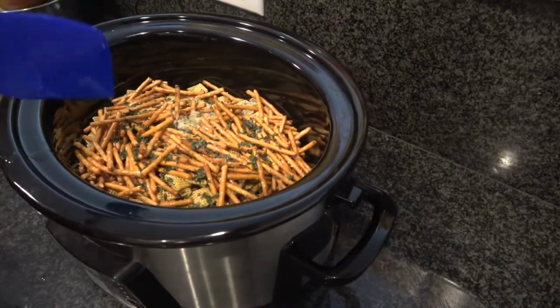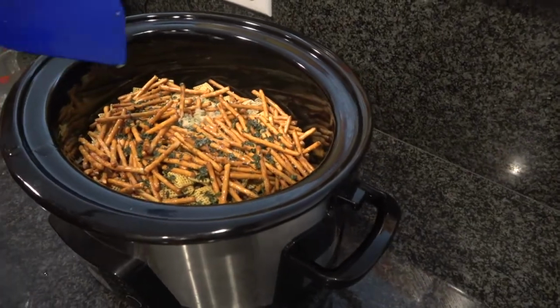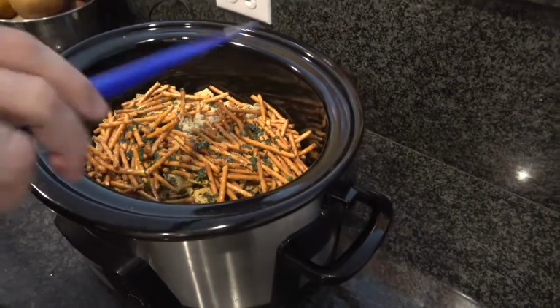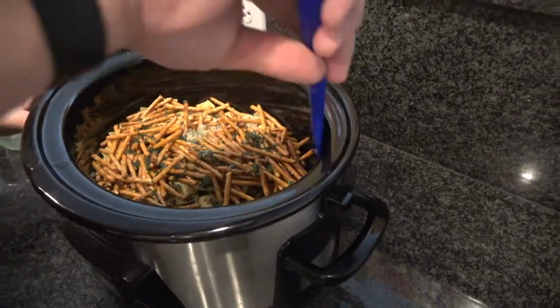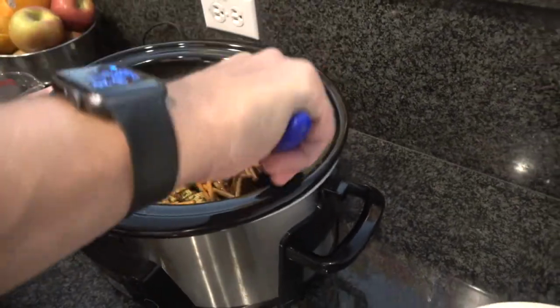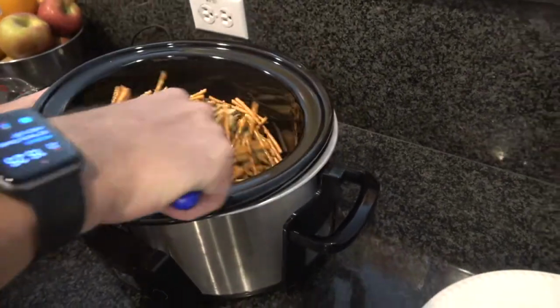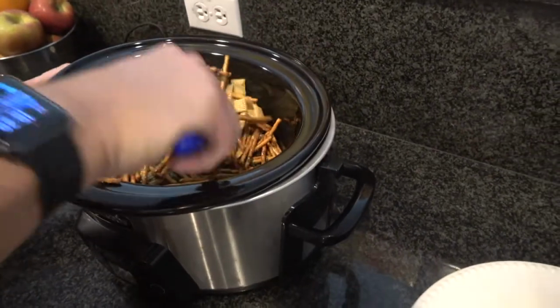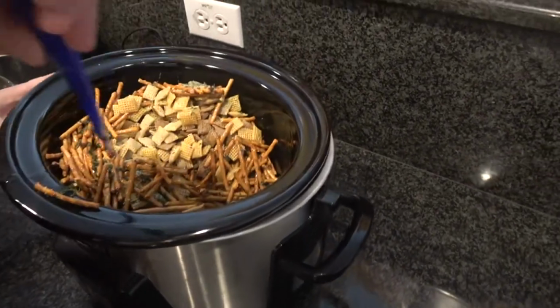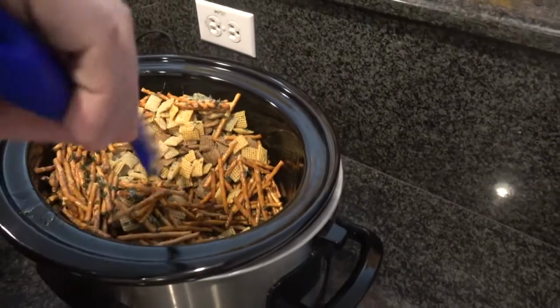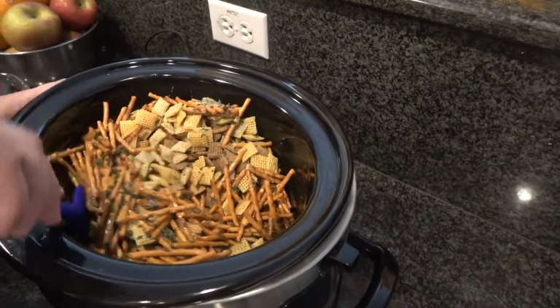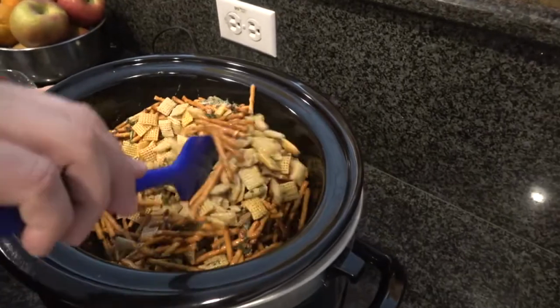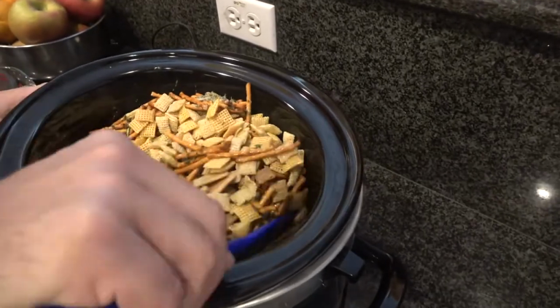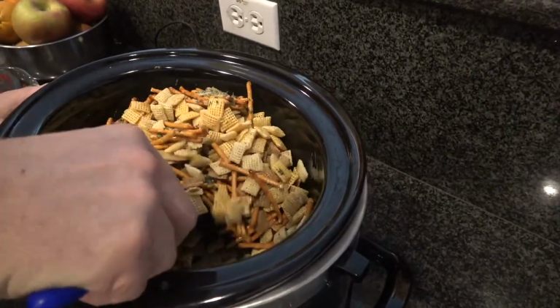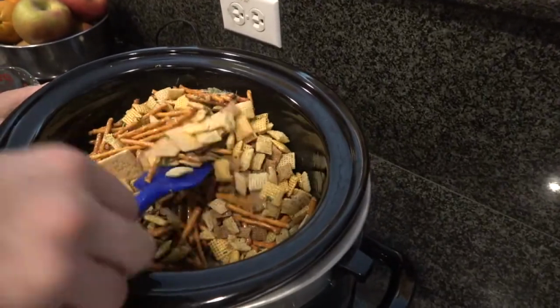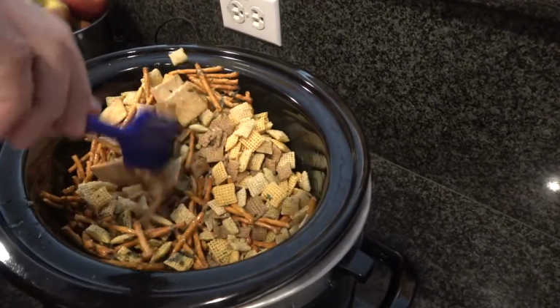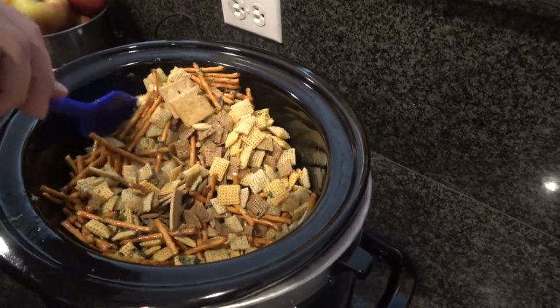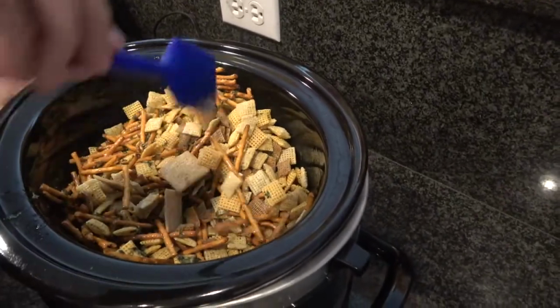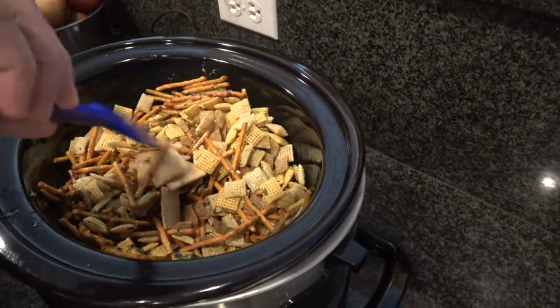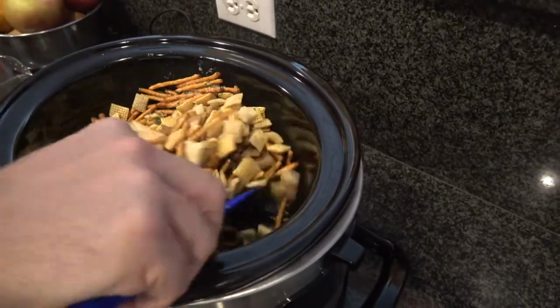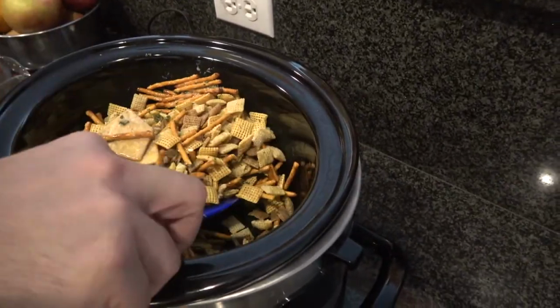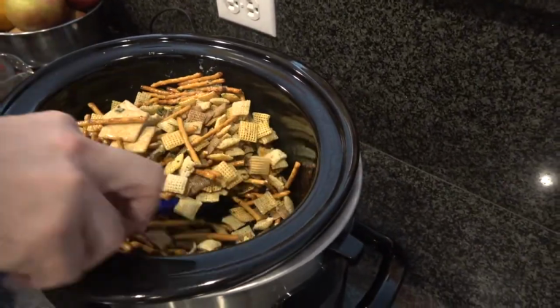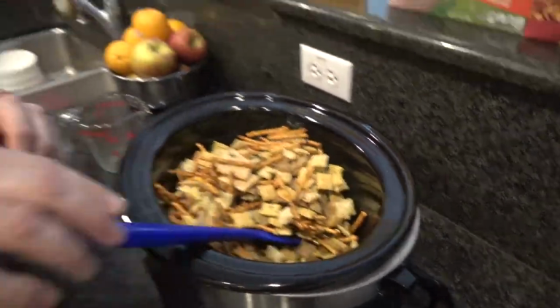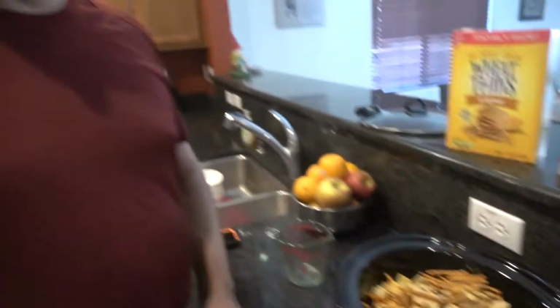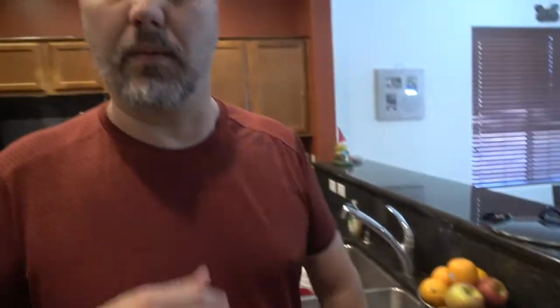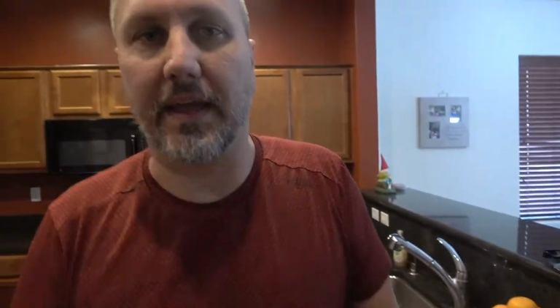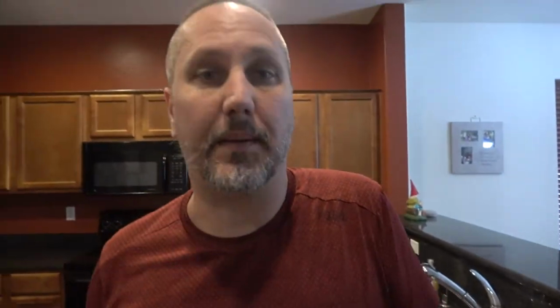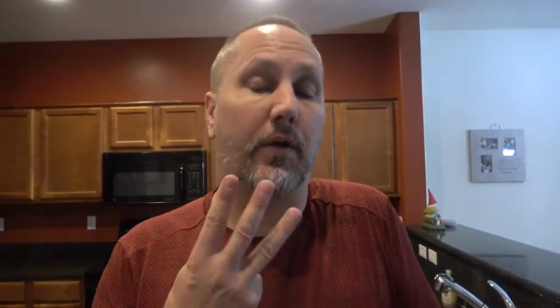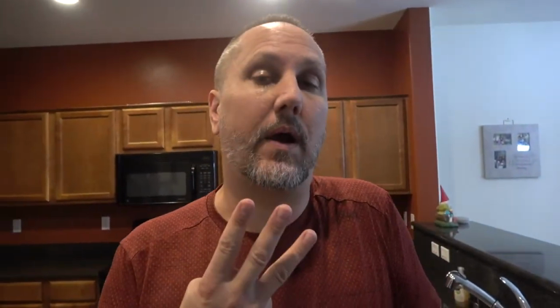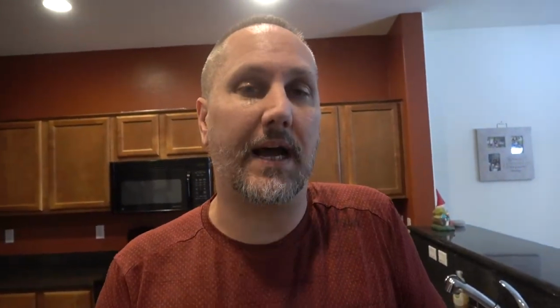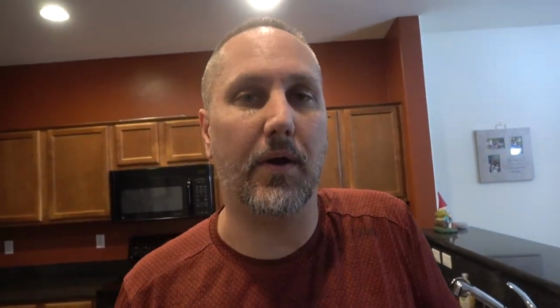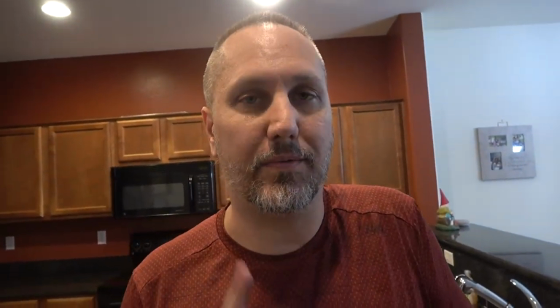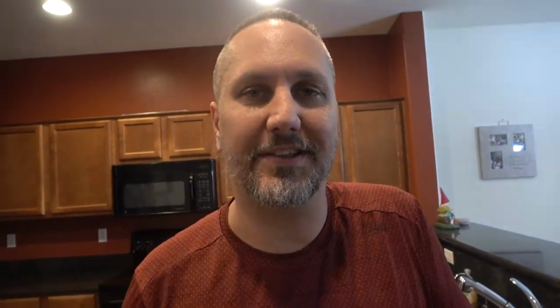Herbed Chex mix — say that ten times fast! Let's give it a stir. Just try to get these loosened up and combined and coated. Once you've got that mixed up, you're going to go three hours on low. We'll see you in three.